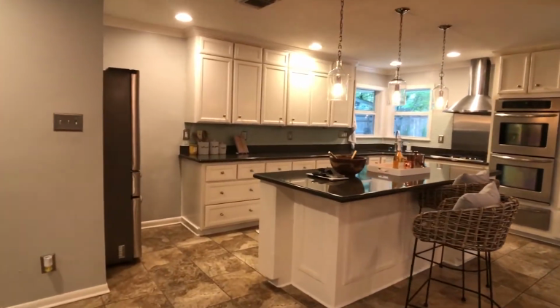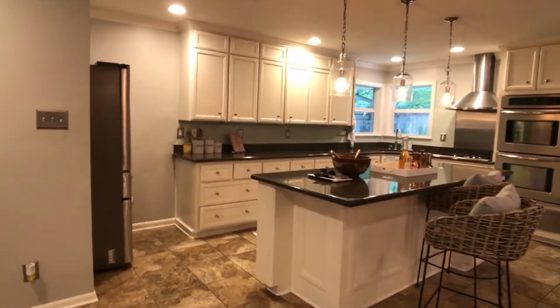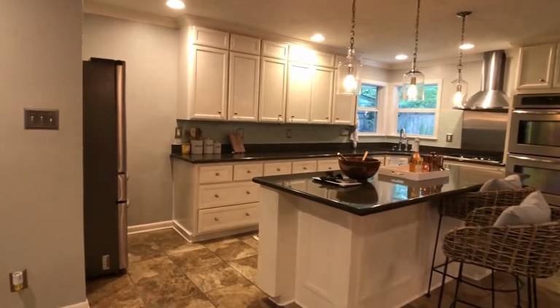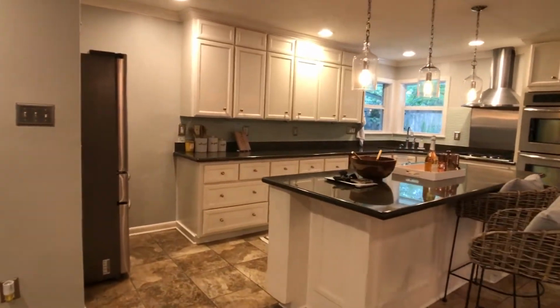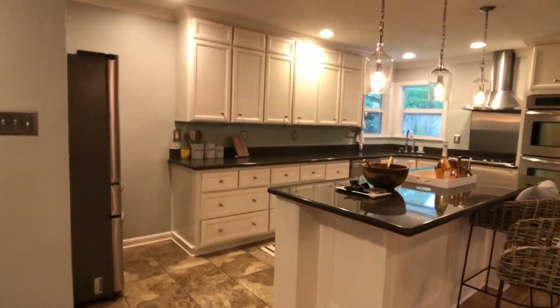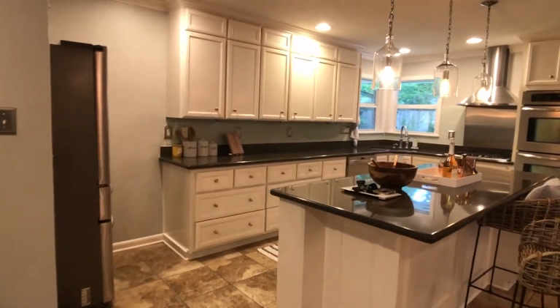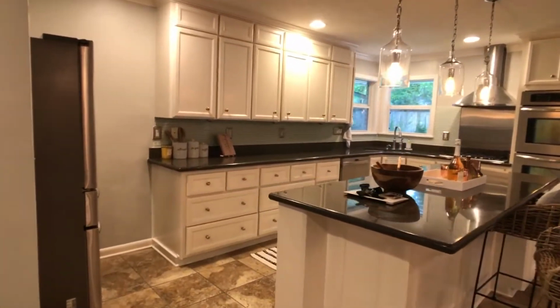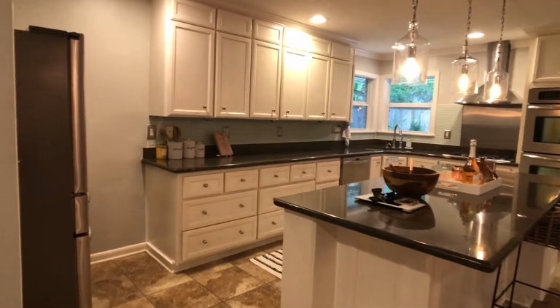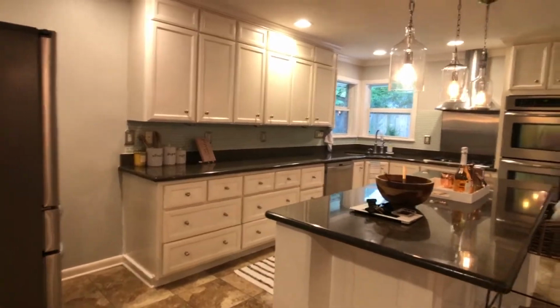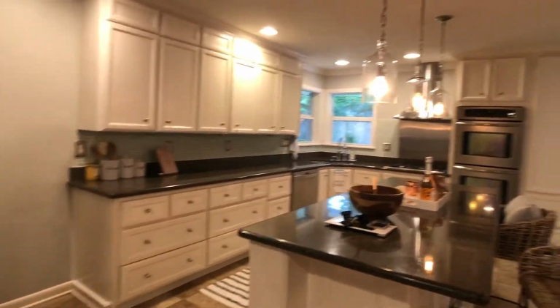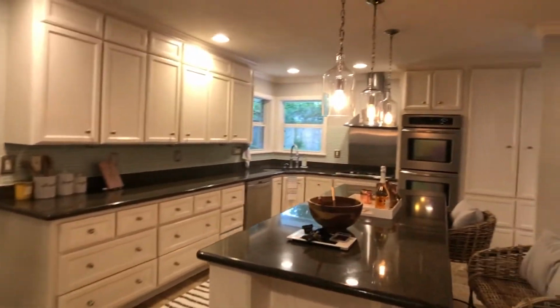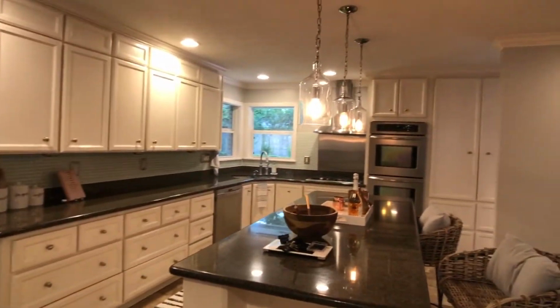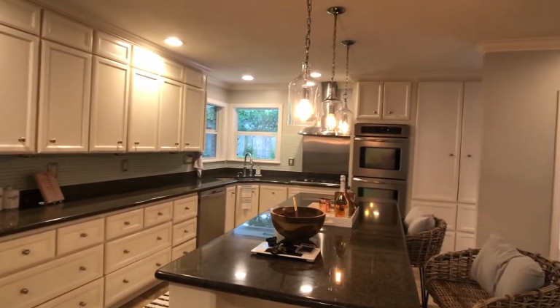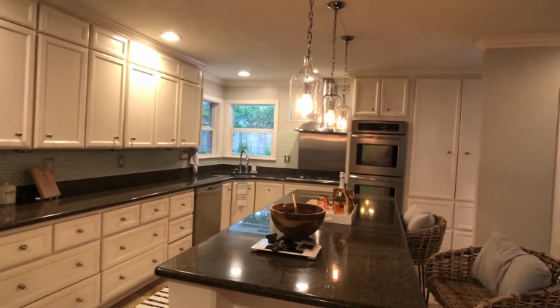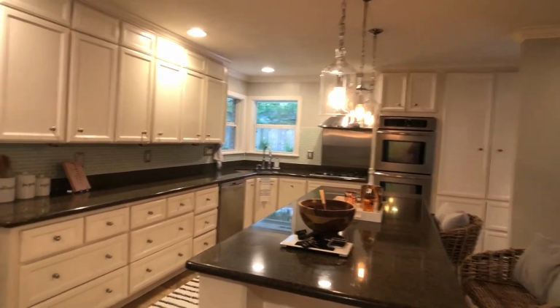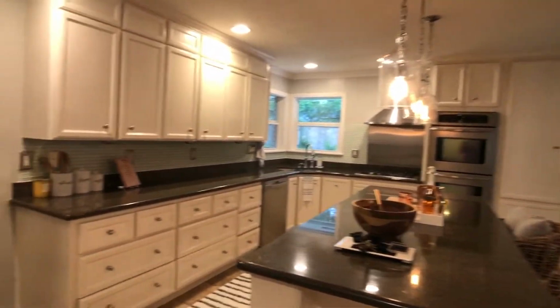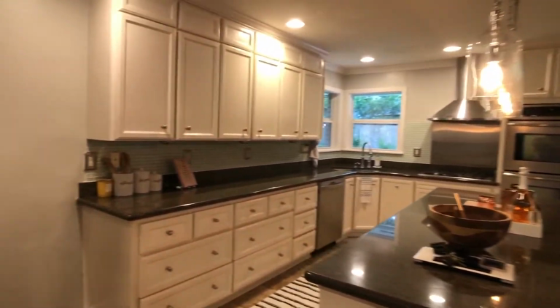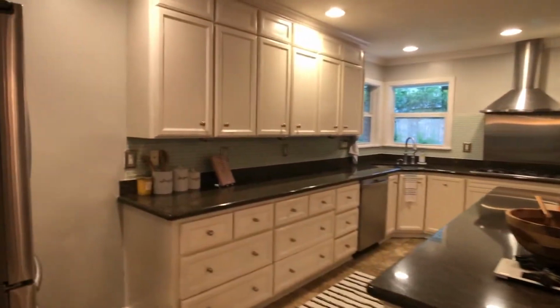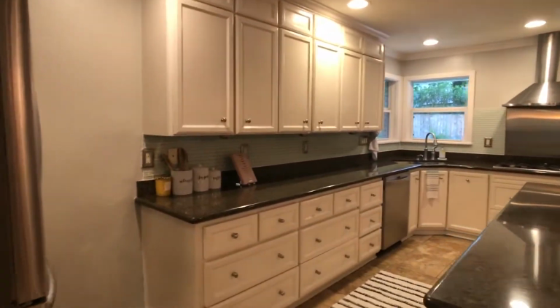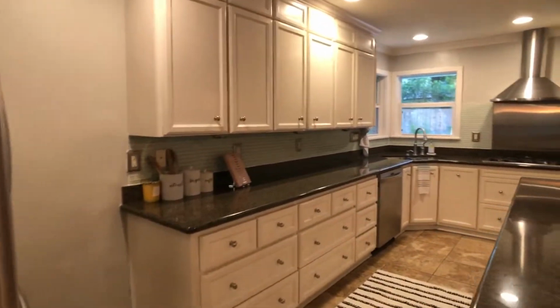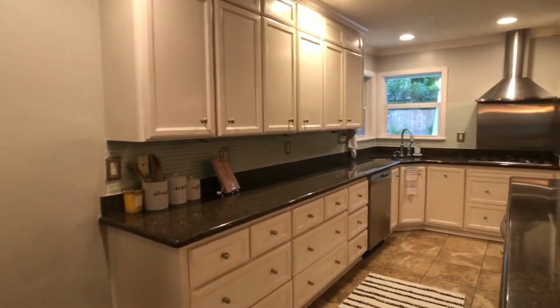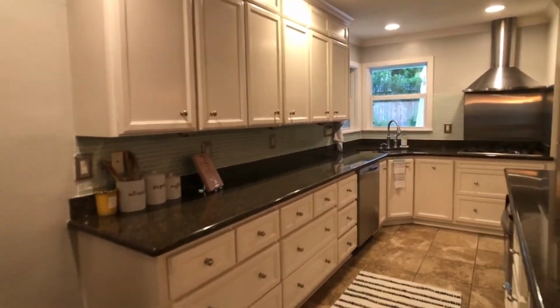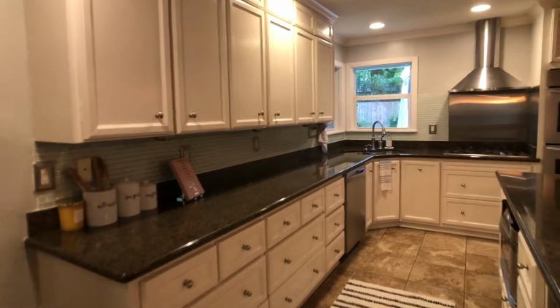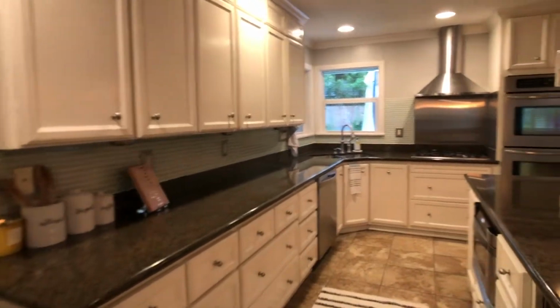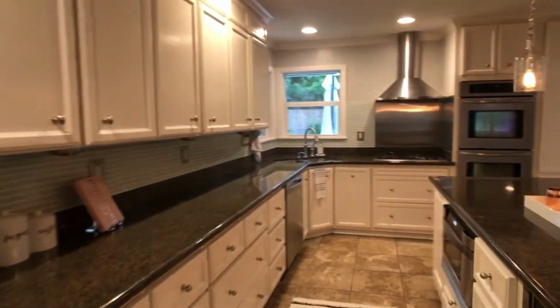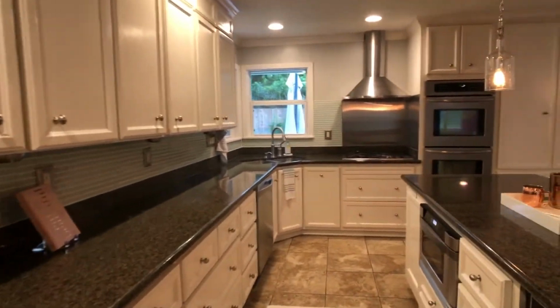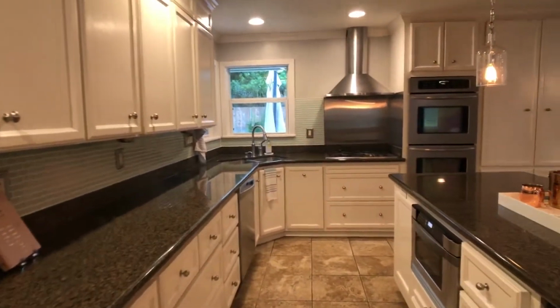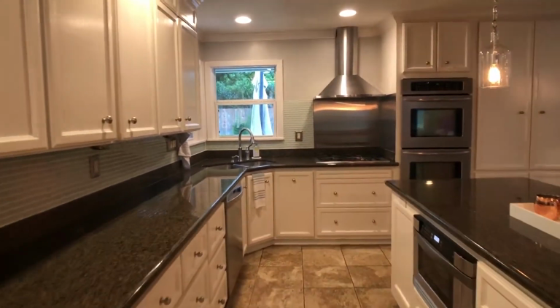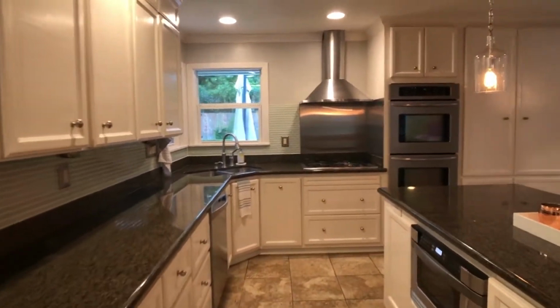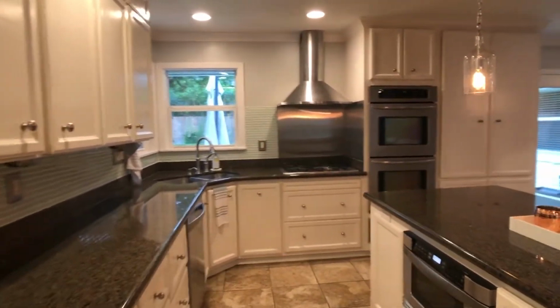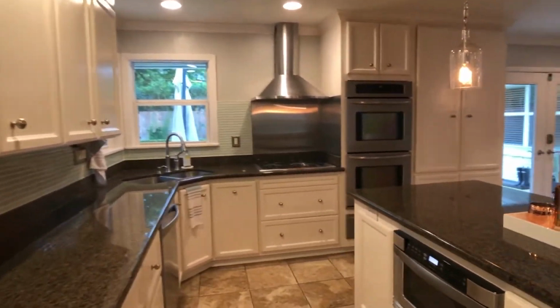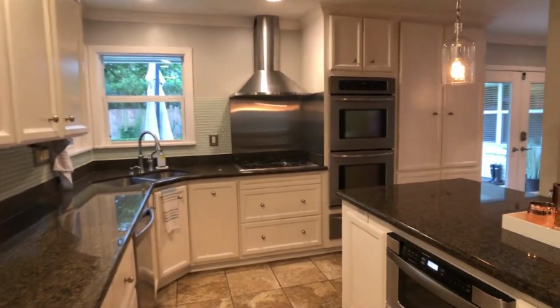Feel free to point out different items such as these vintage lights and stainless steel appliances — anything else that you think would add value to the buyer.